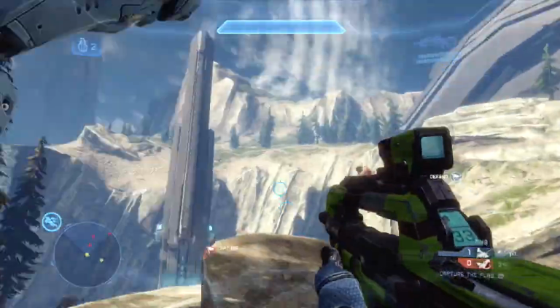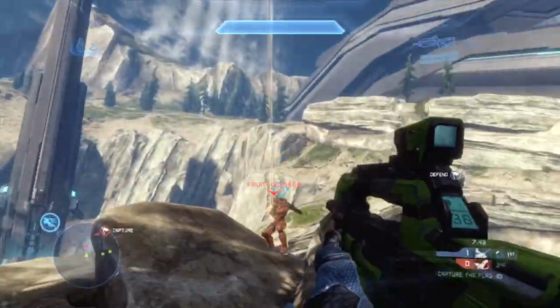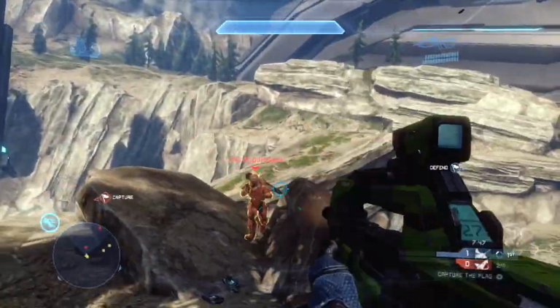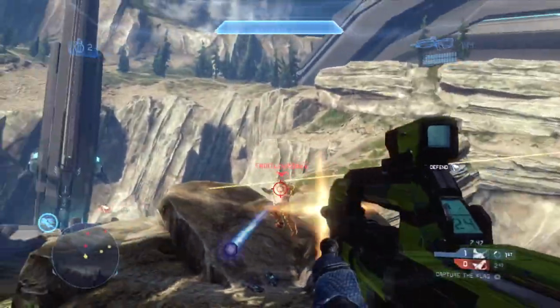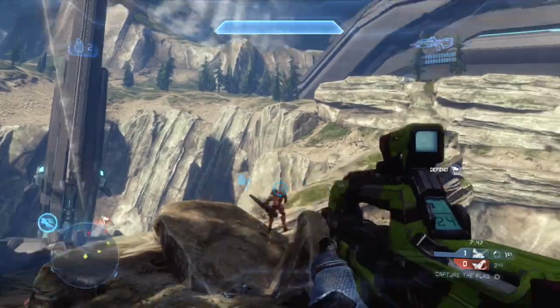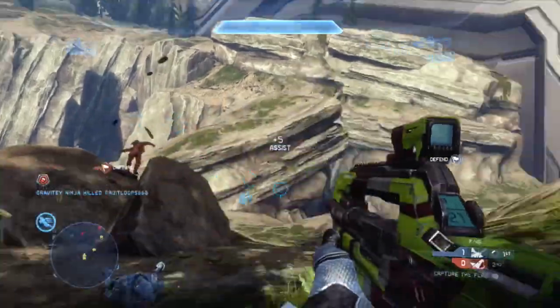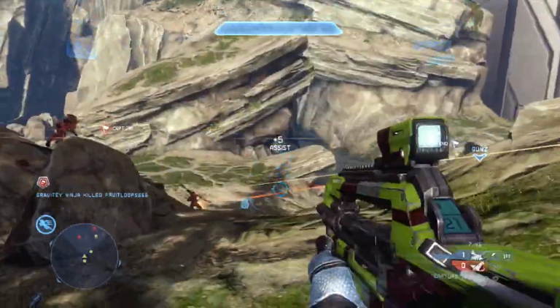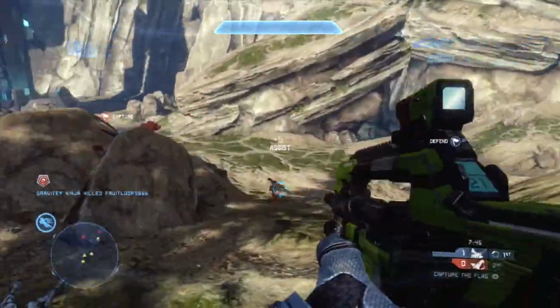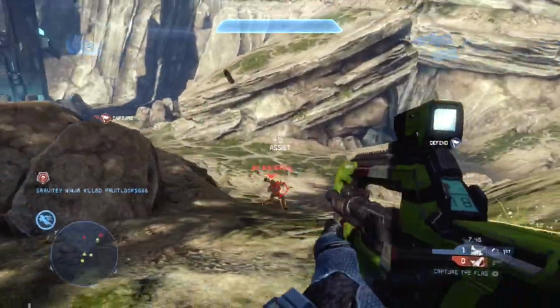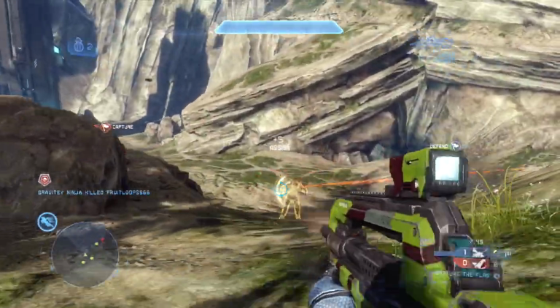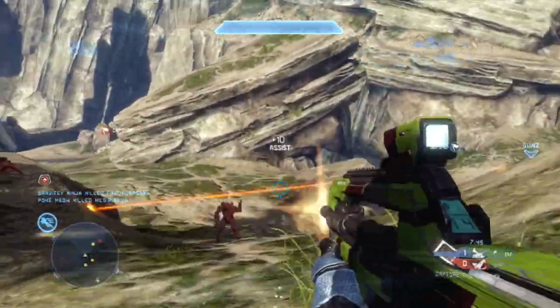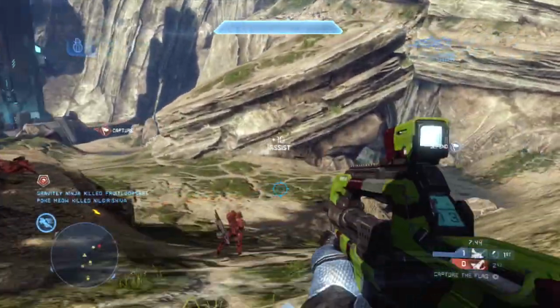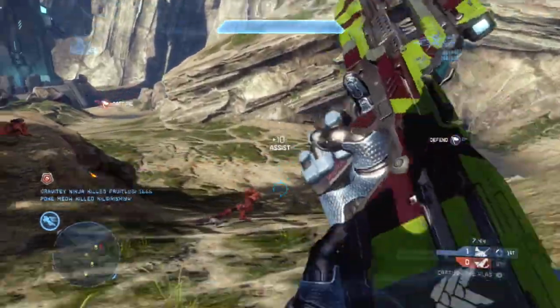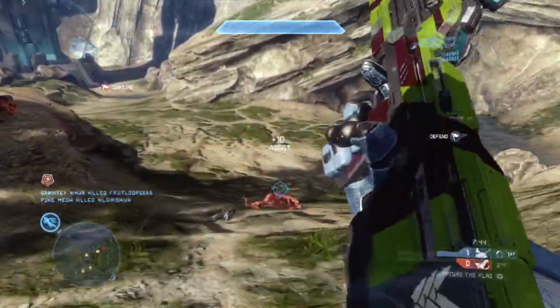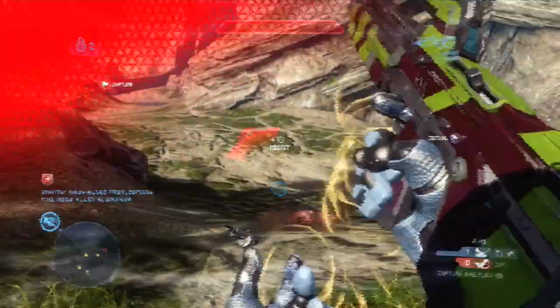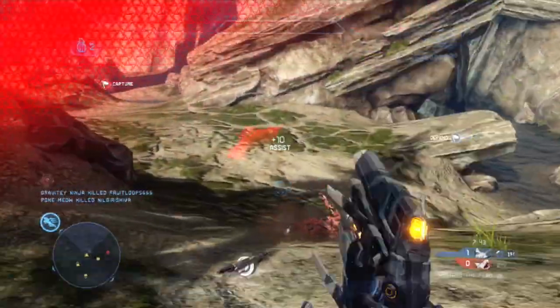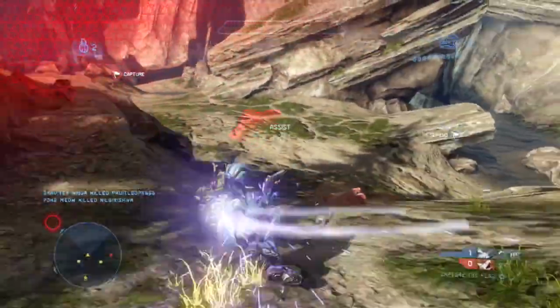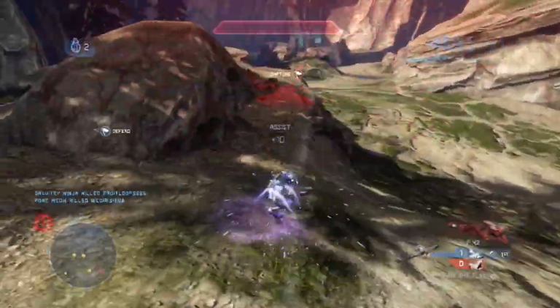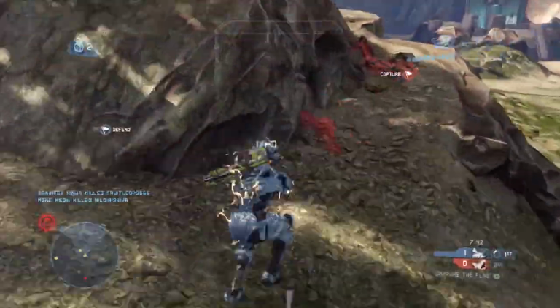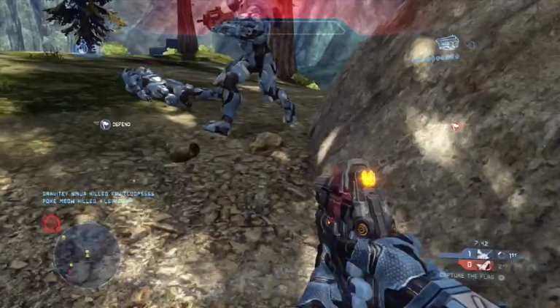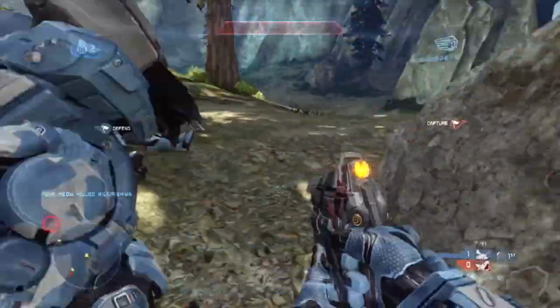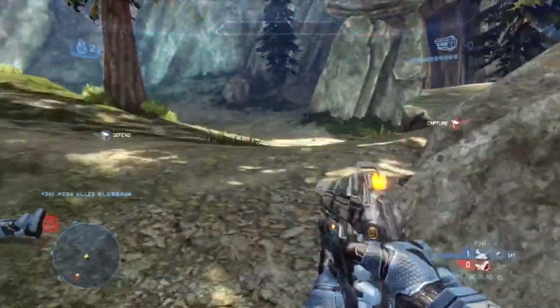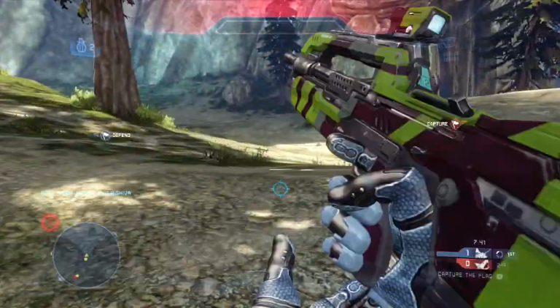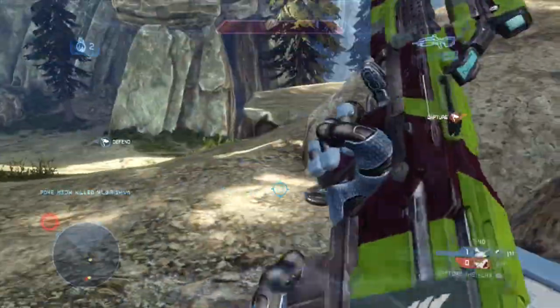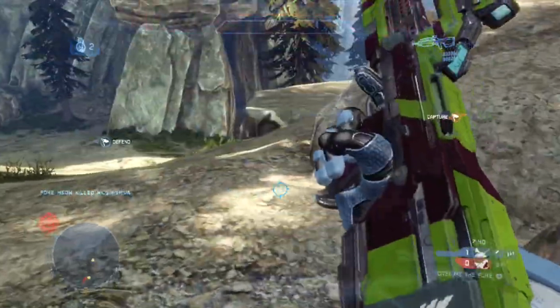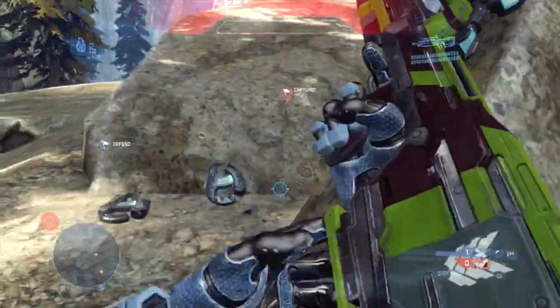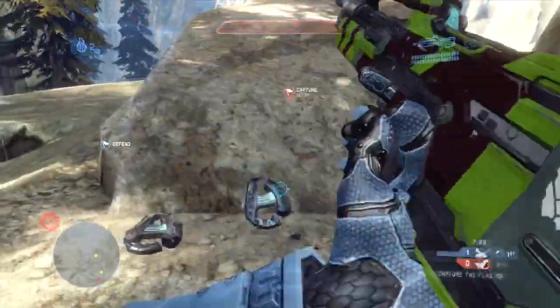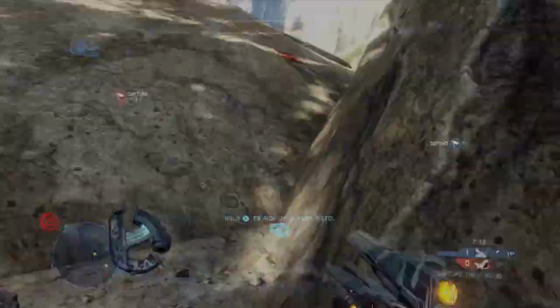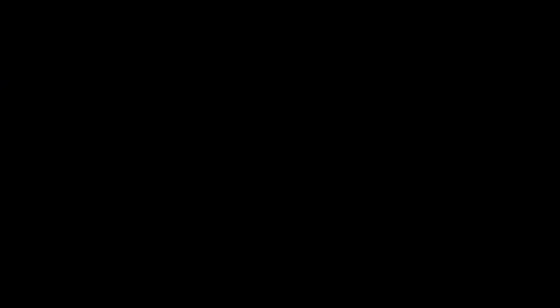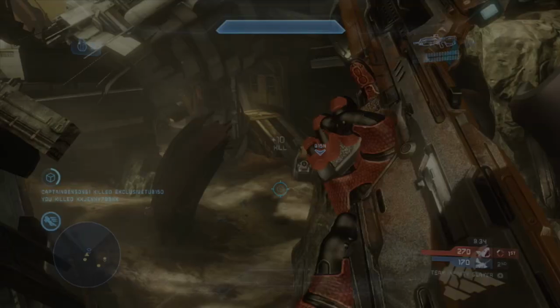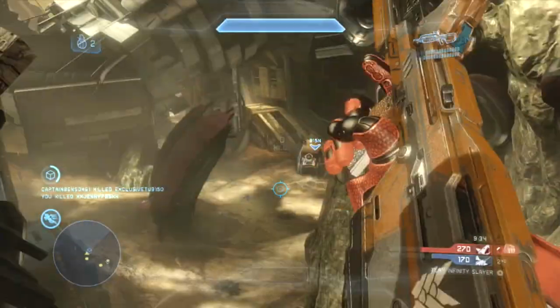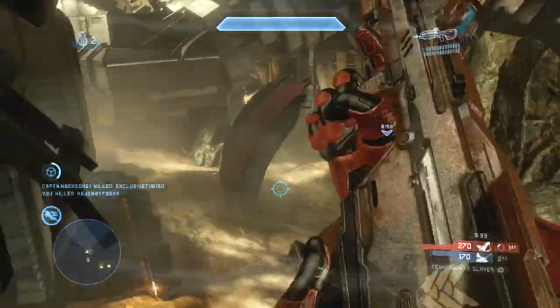Top middle on Ragnarok, we're playing capture the flag and I get this guy, get sniped in the body, and then thruster pack to the side — a good example of using the thruster pack against the sniper so he can't kill you off.